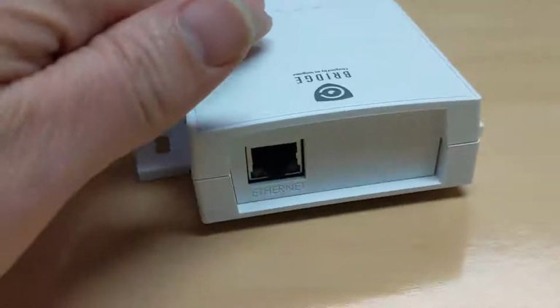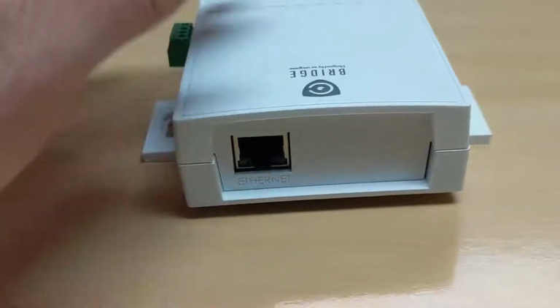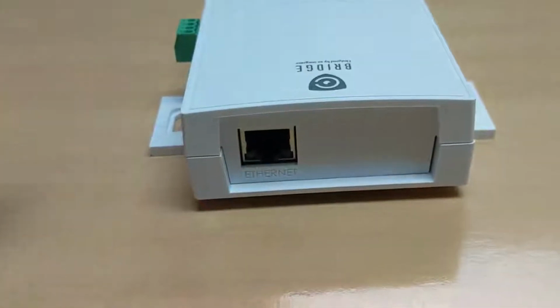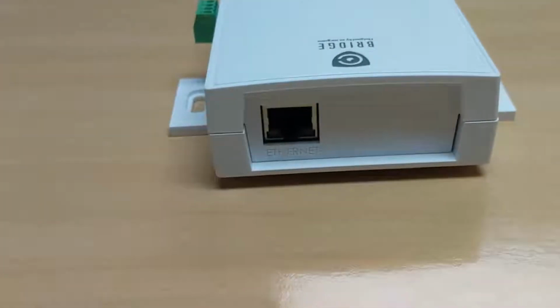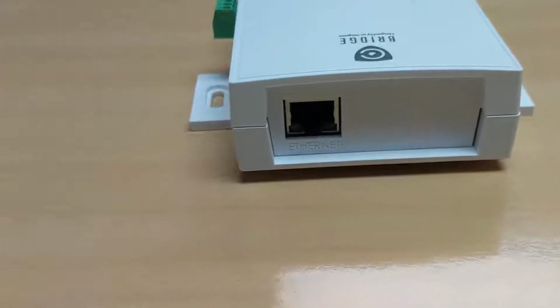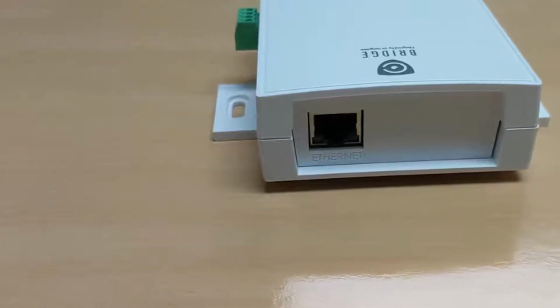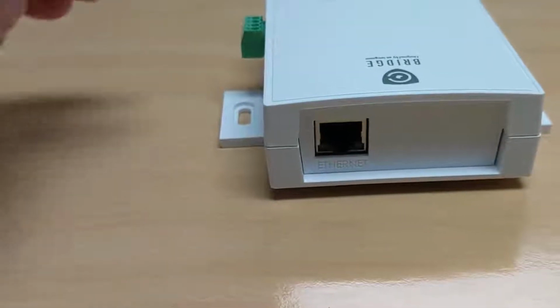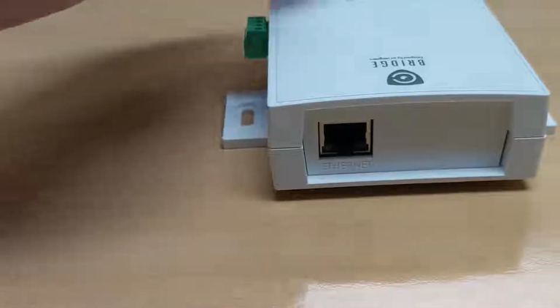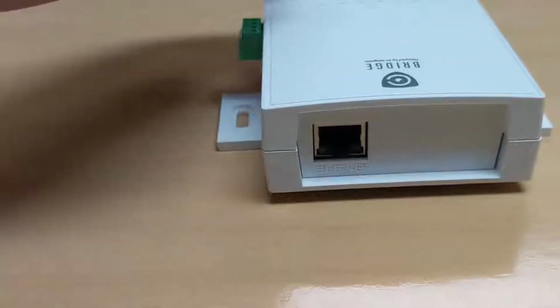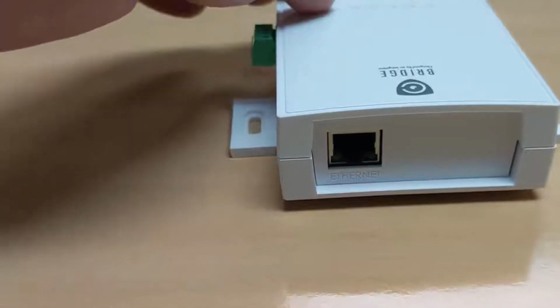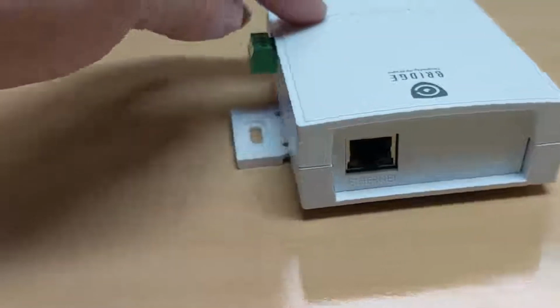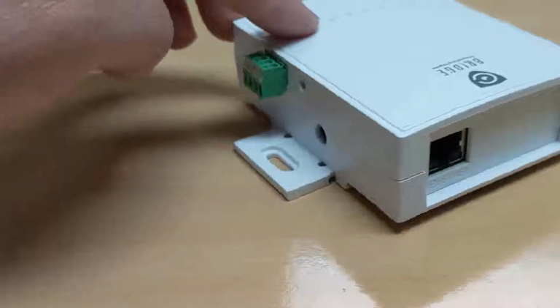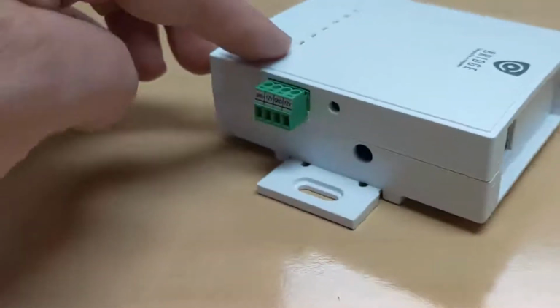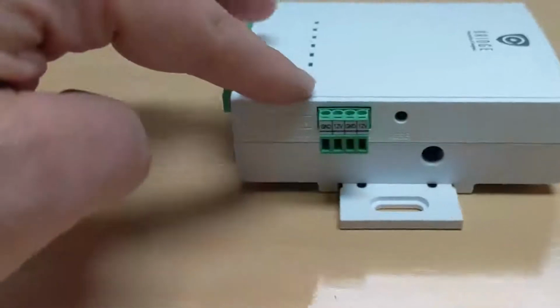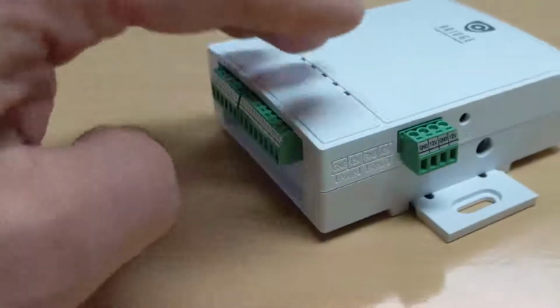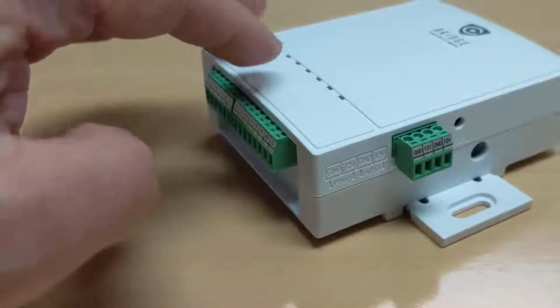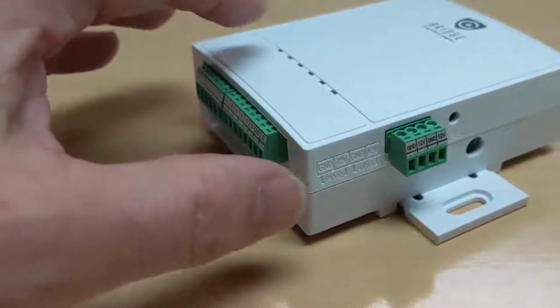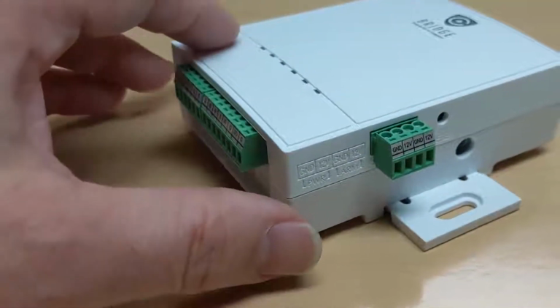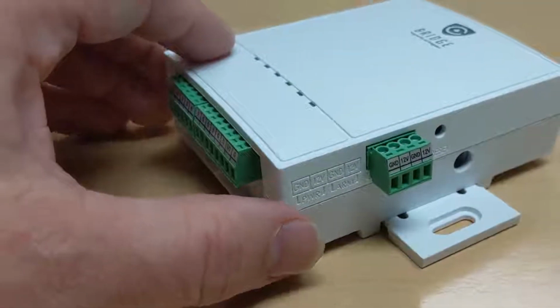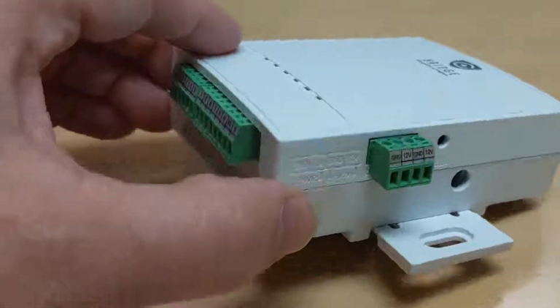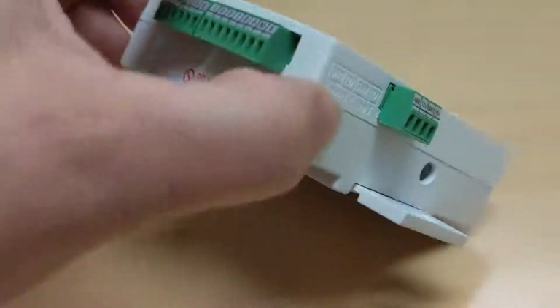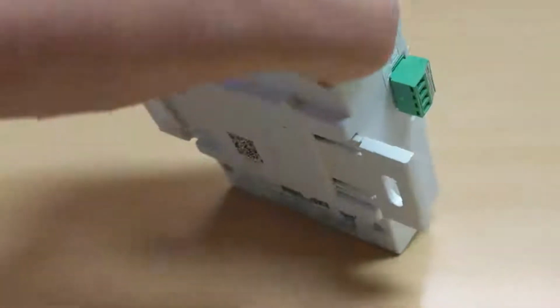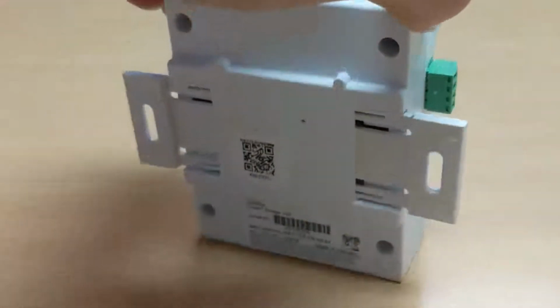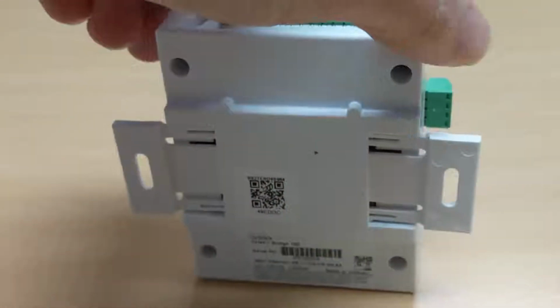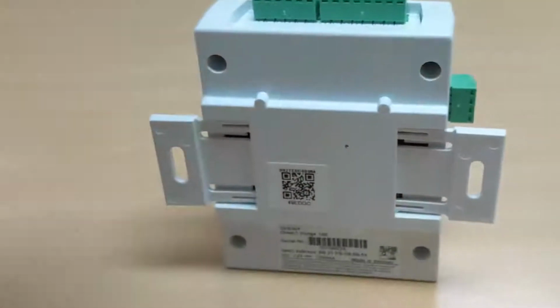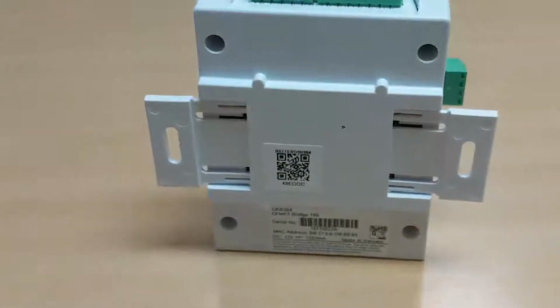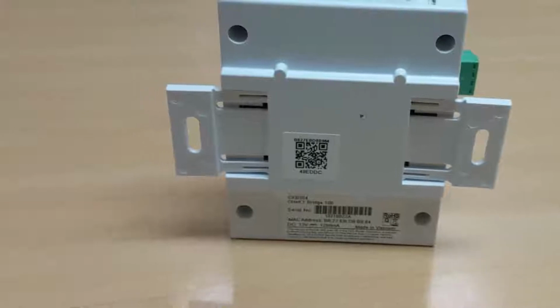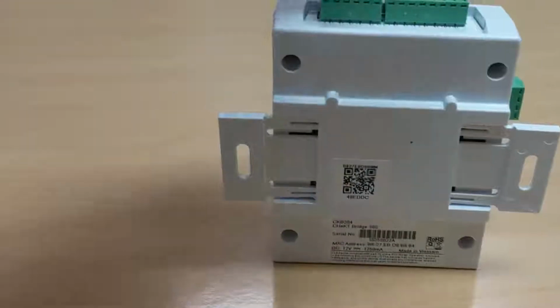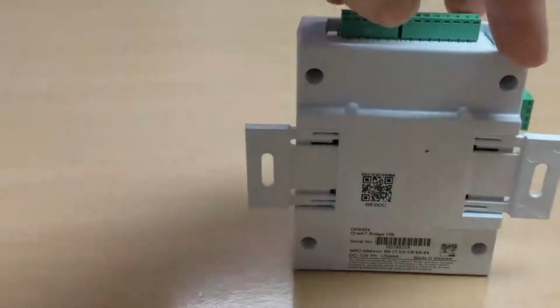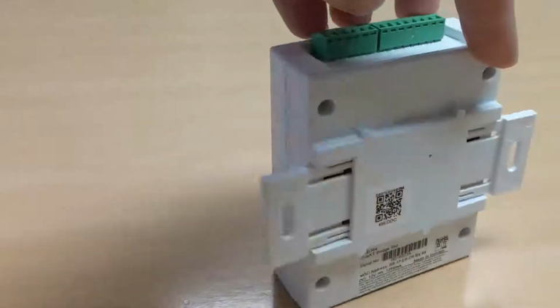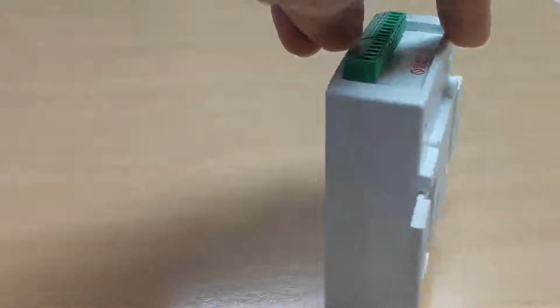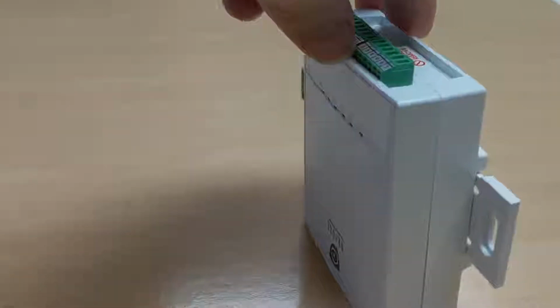The Checked Bridge is a powerful device that will allow you as the integrator to take an alarm system and a video system and allow those two to operate as a single security solution for your customers.